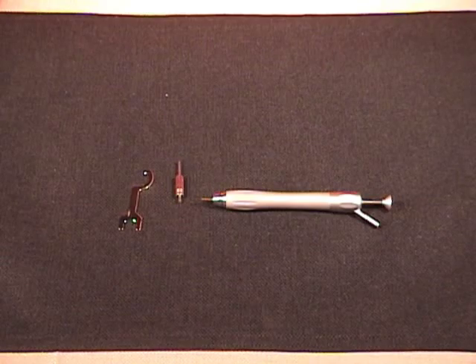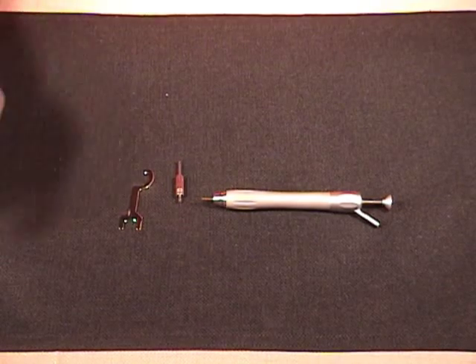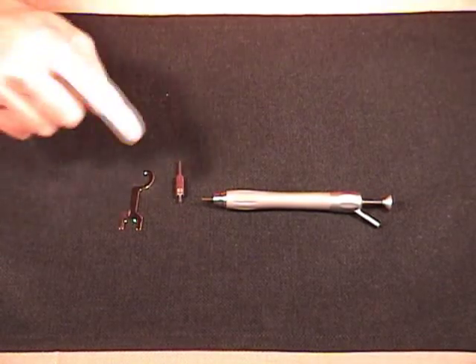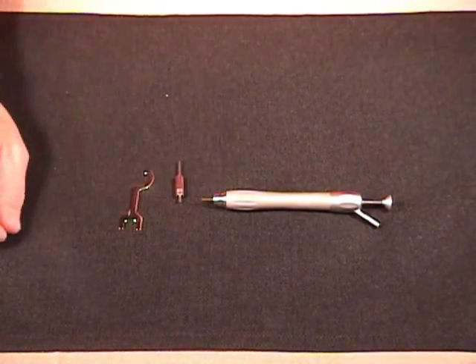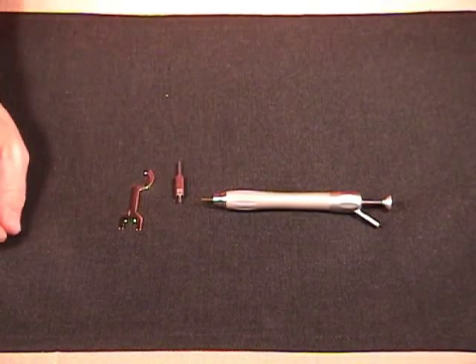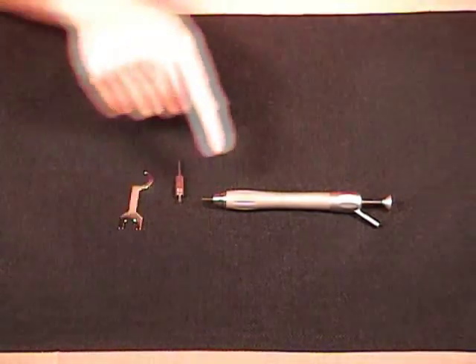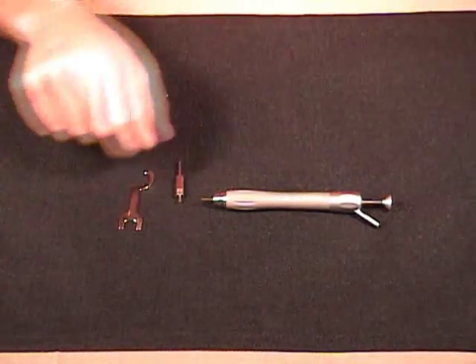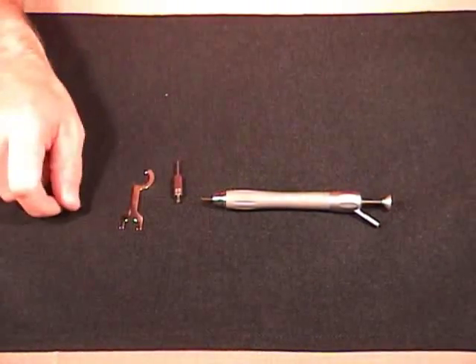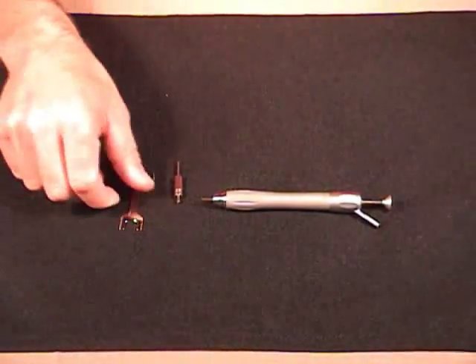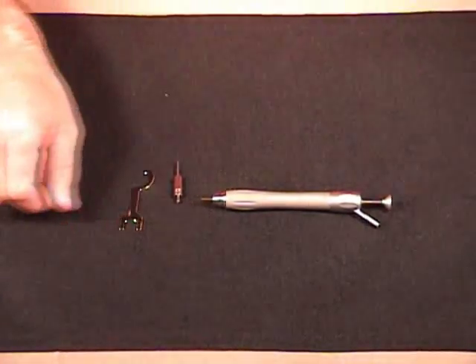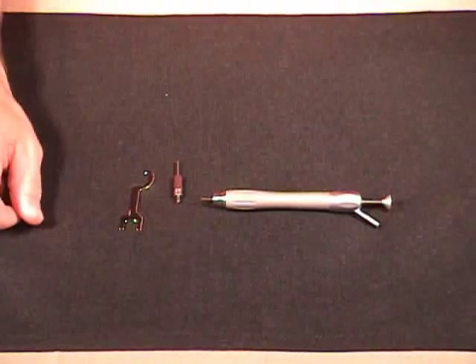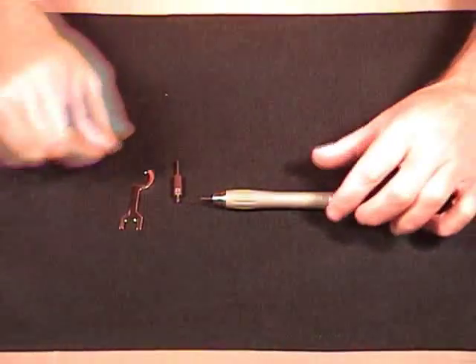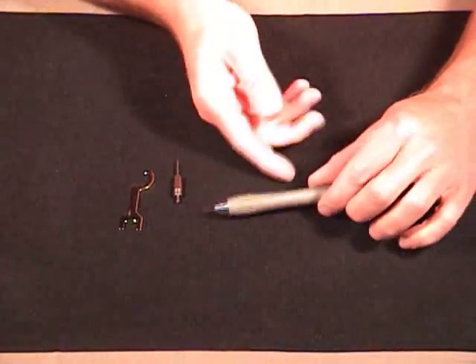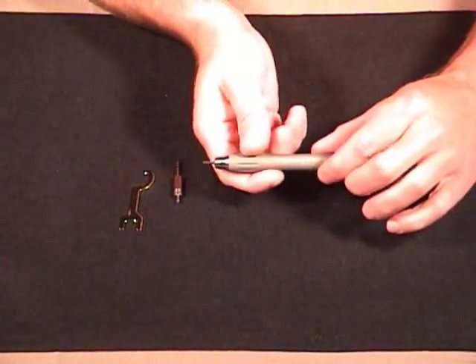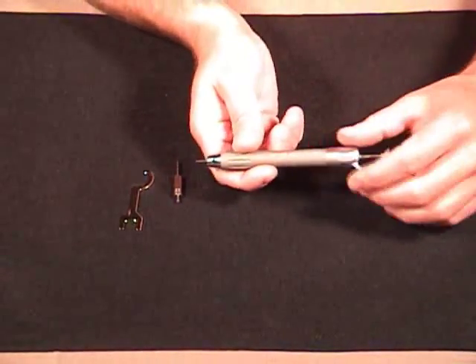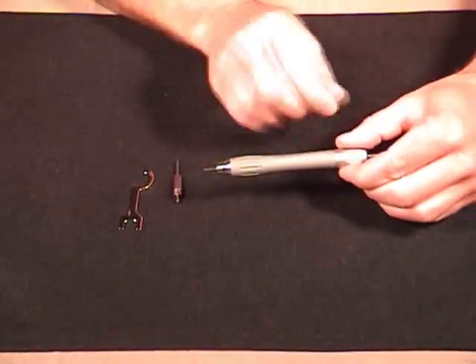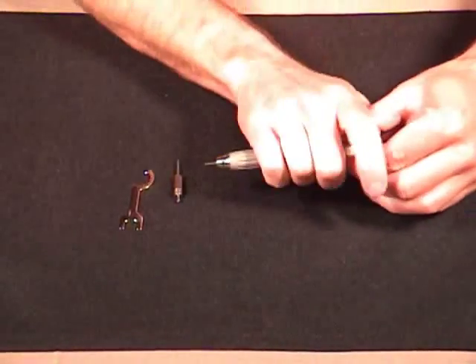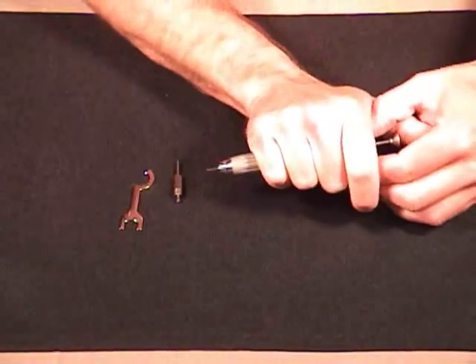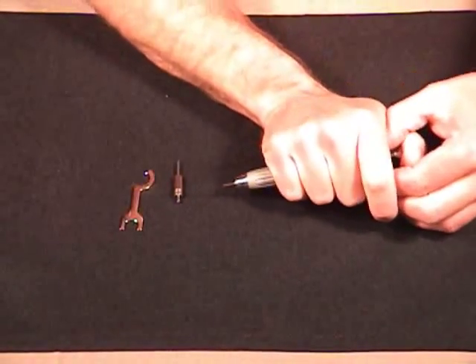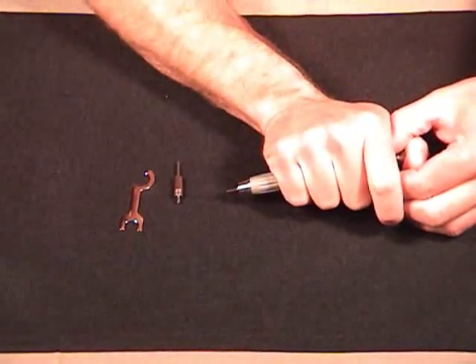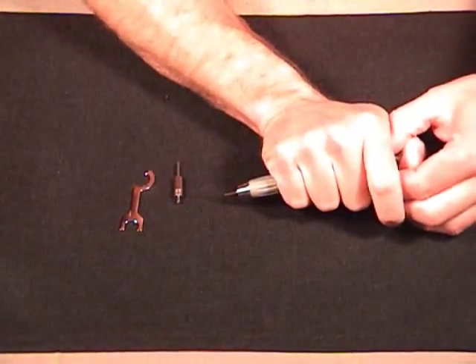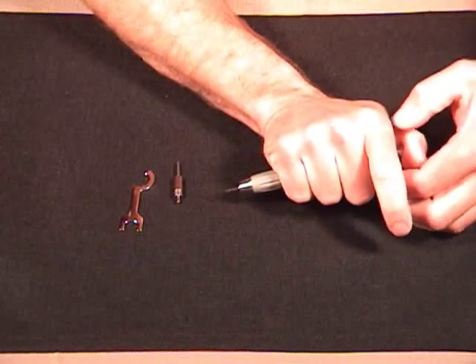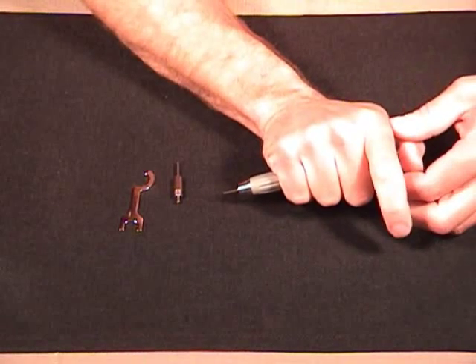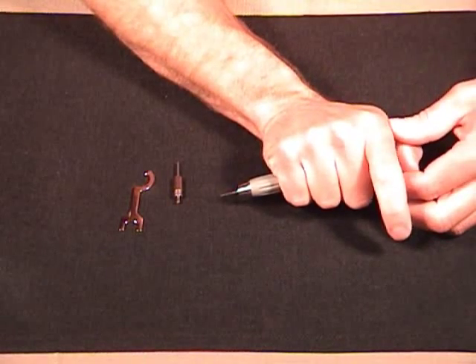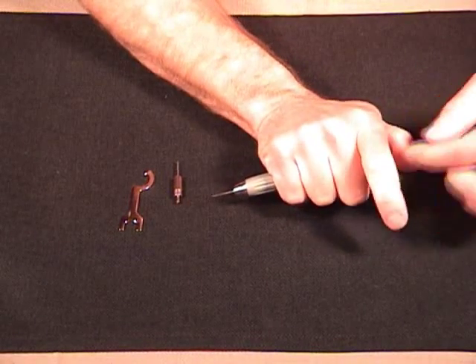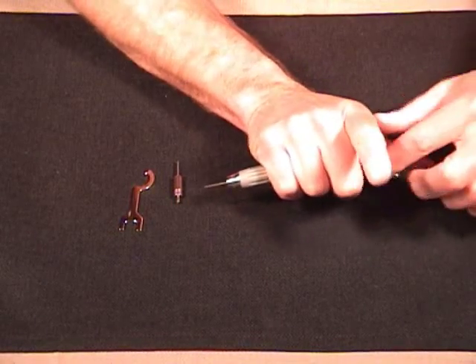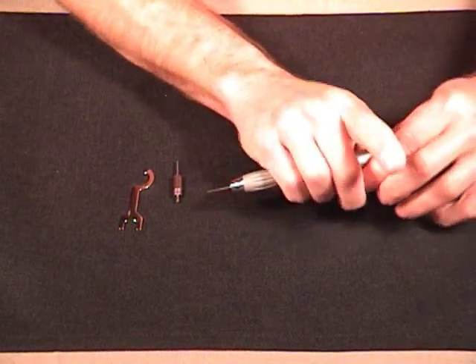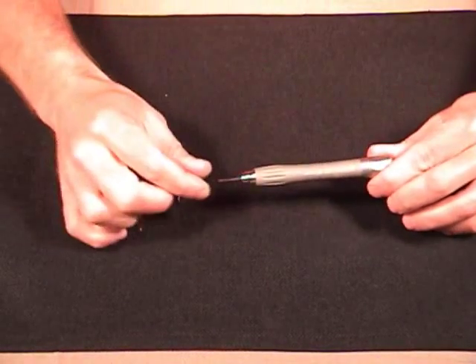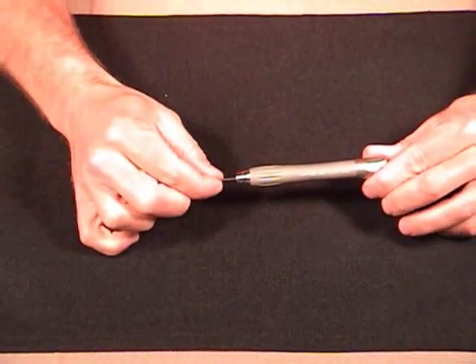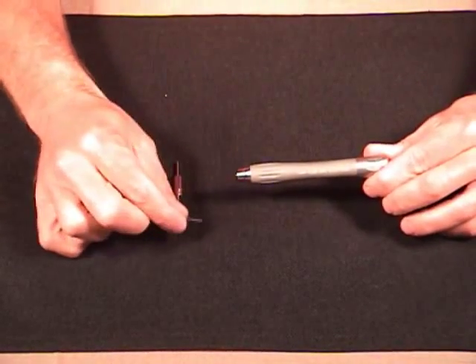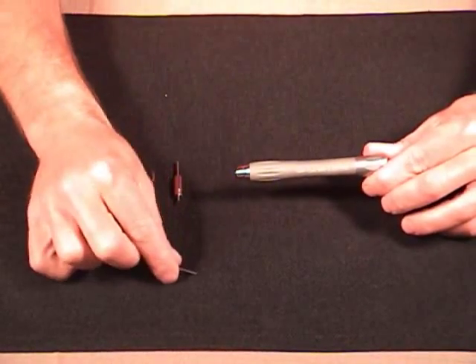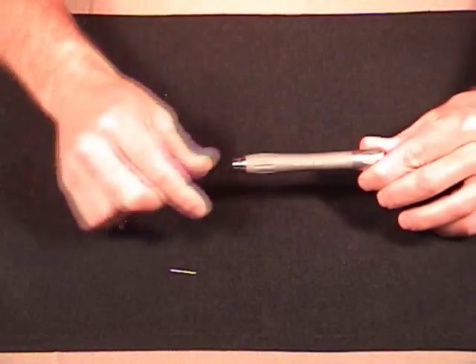How to replace the collet in your Shofu Lab Air Z handpiece. First thing we're going to do is remove any burr that's in the turbine. I'm going to do that by just depressing the plunger down and taking the burr out of the handpiece.